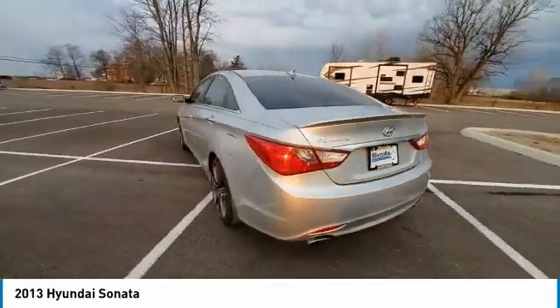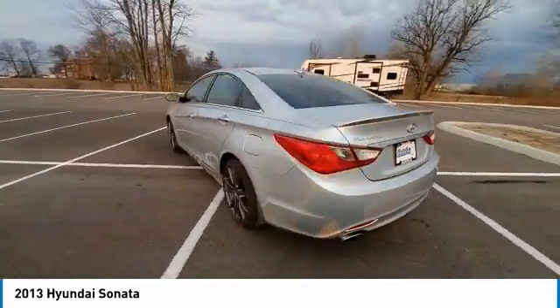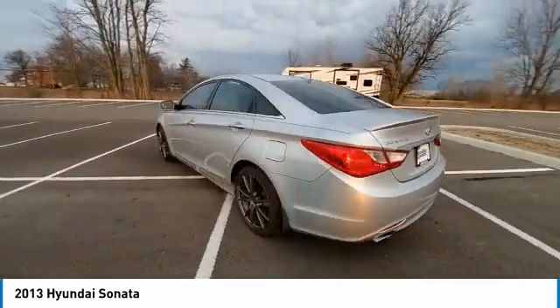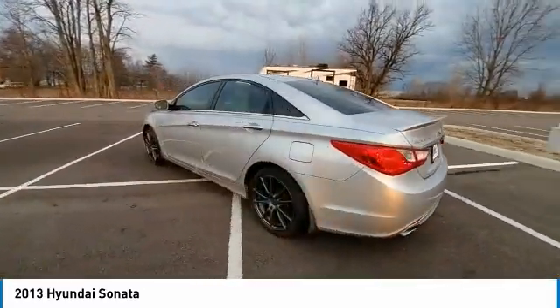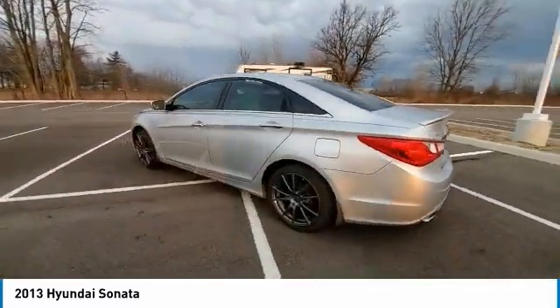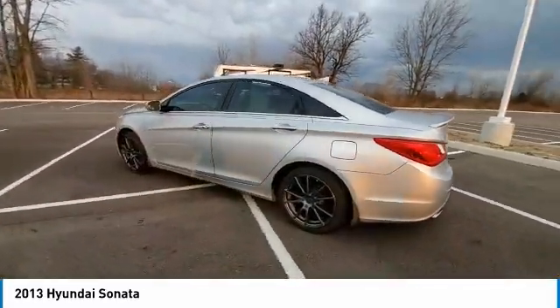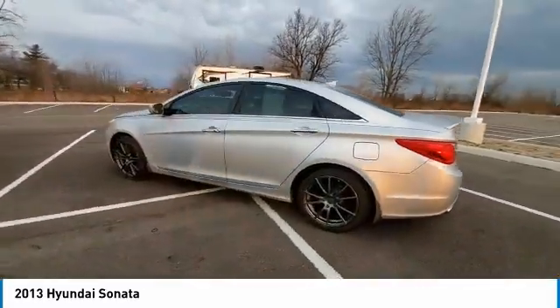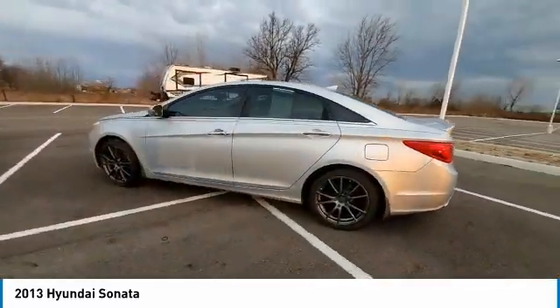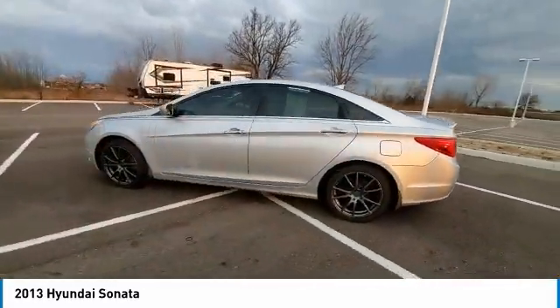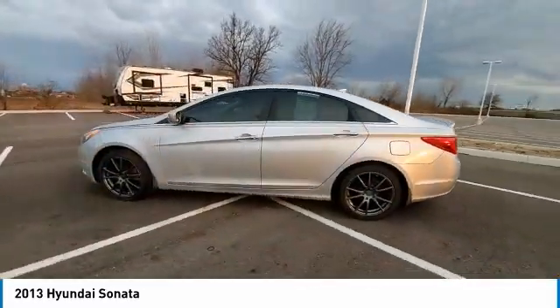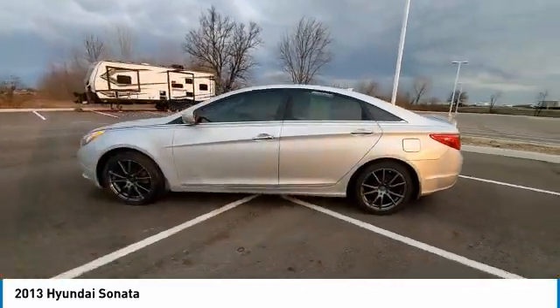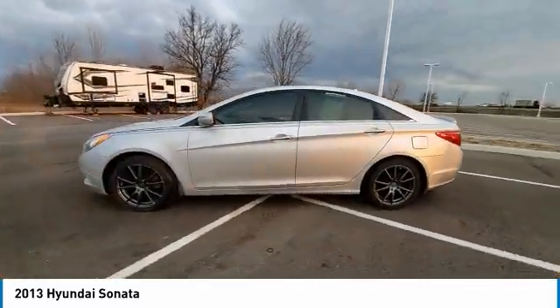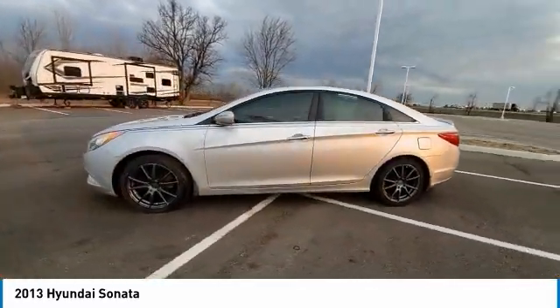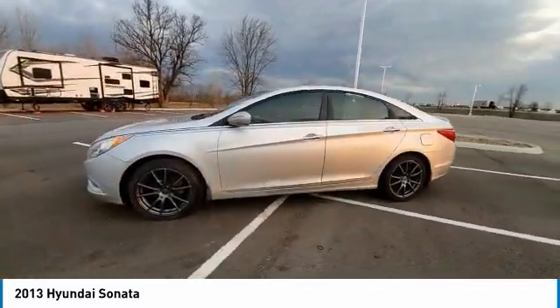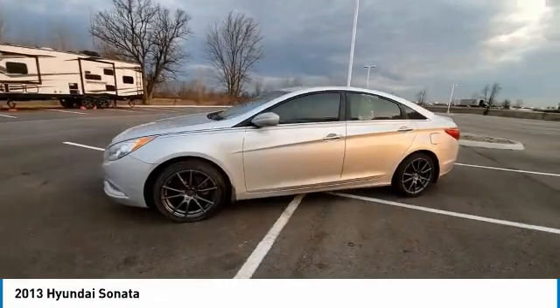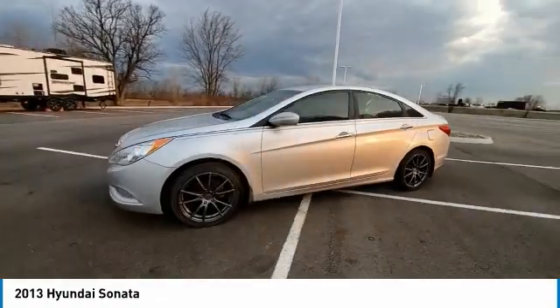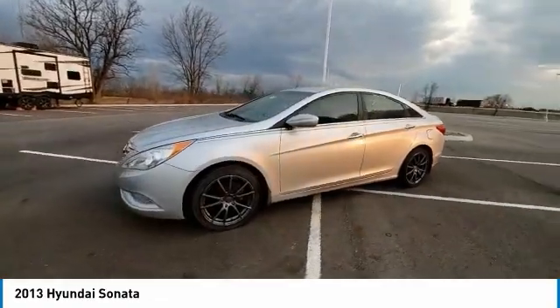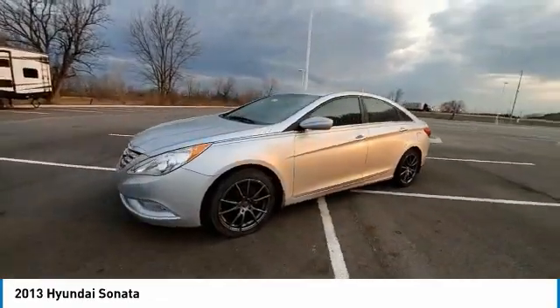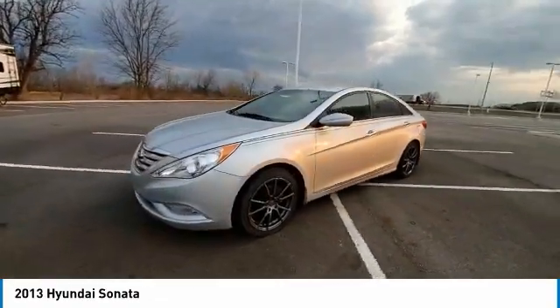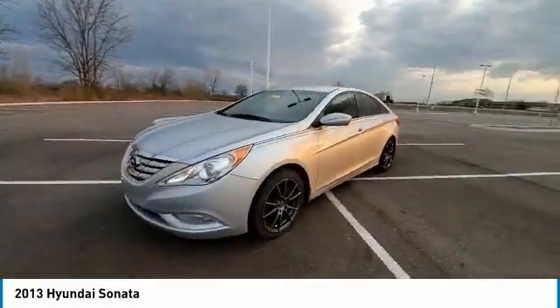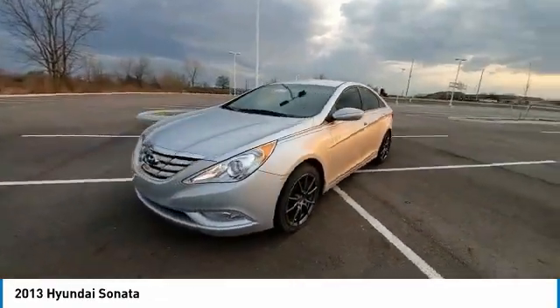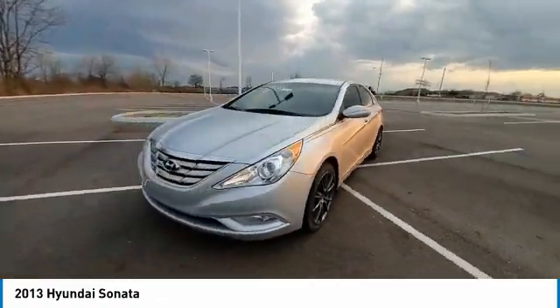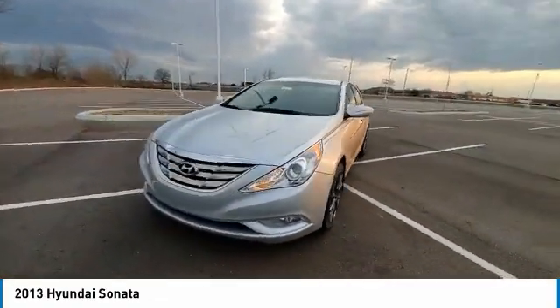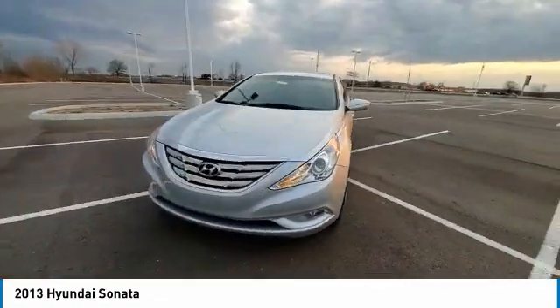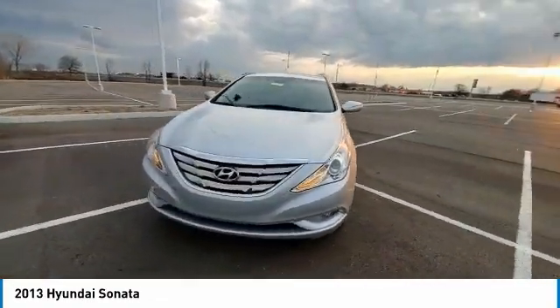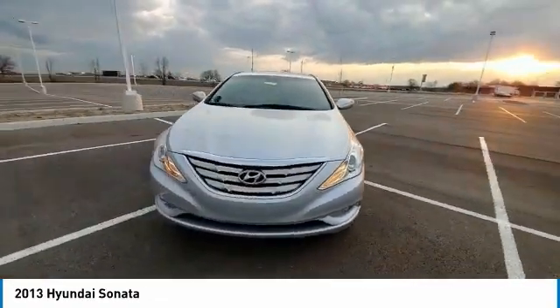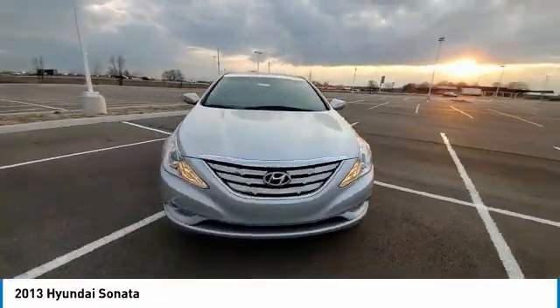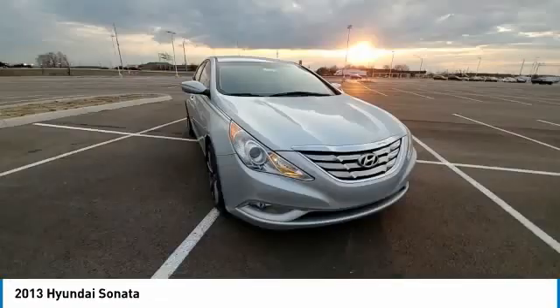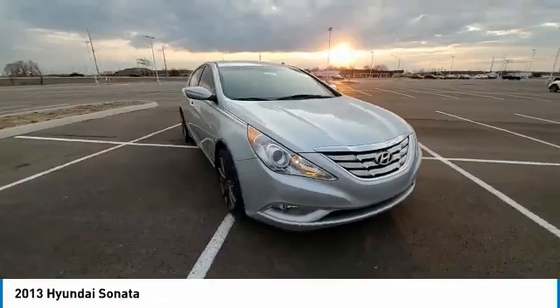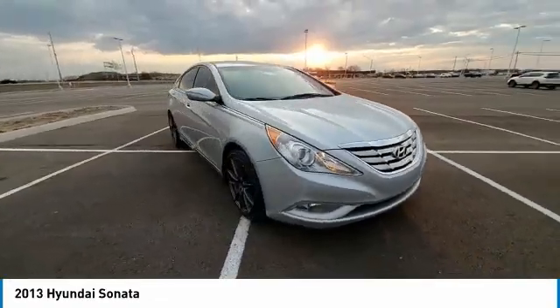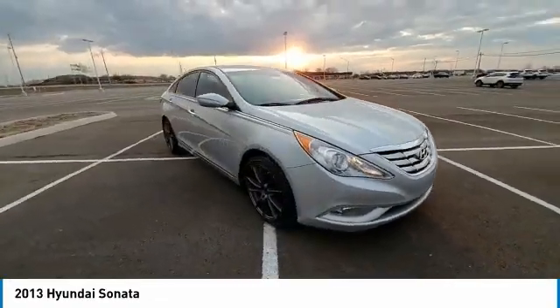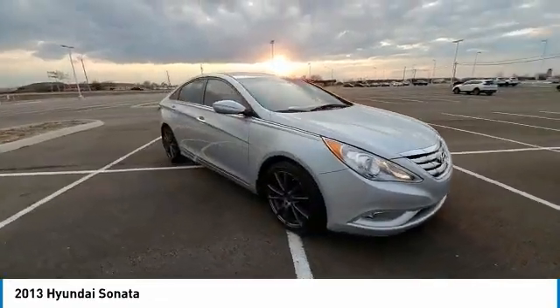Tire pressure monitor, heated mirrors, aluminum wheels, wheel locks, fog lamps, FWD, four-wheel disc brakes.